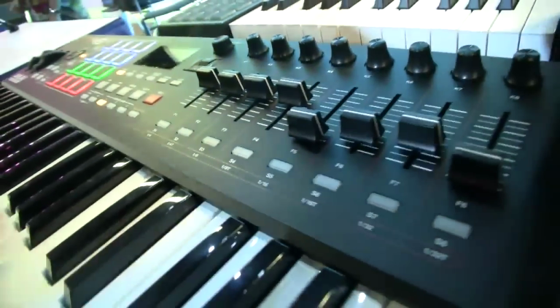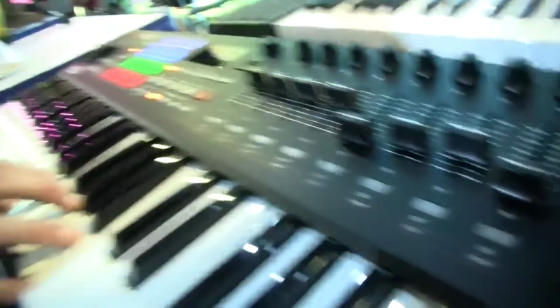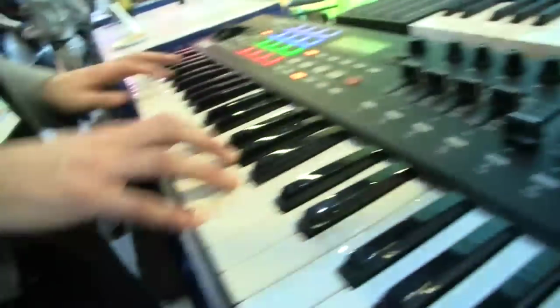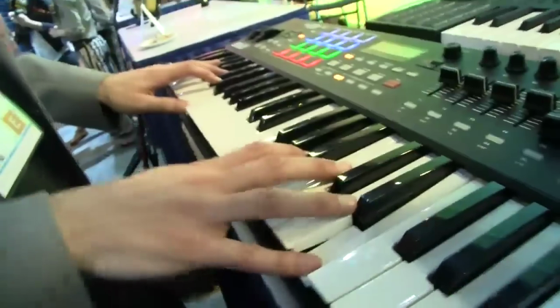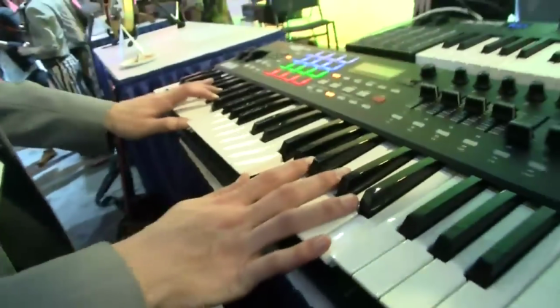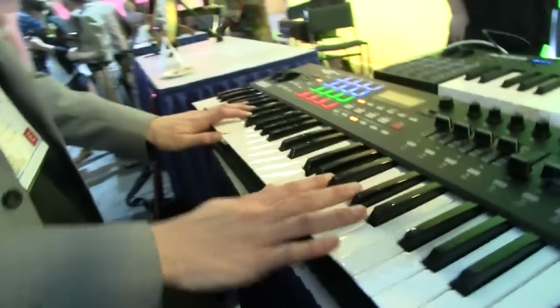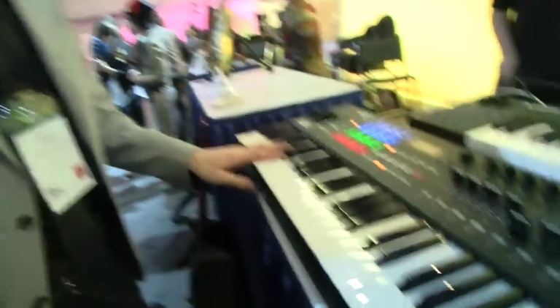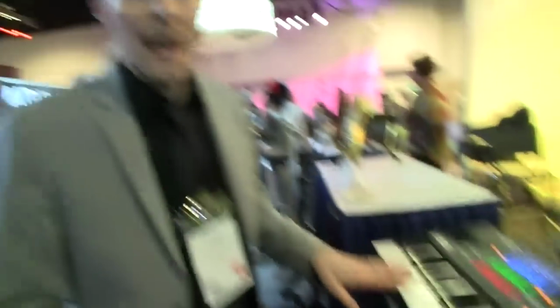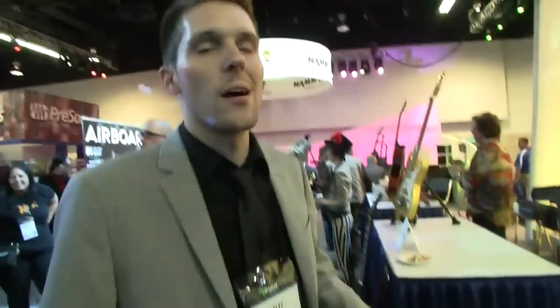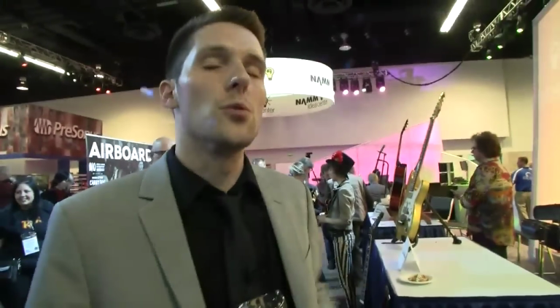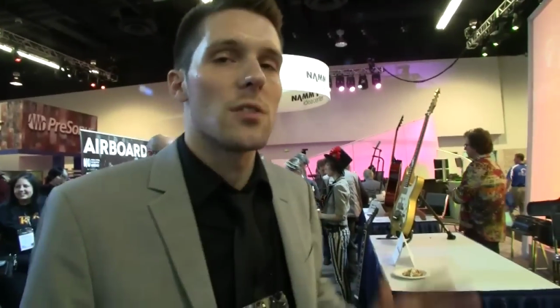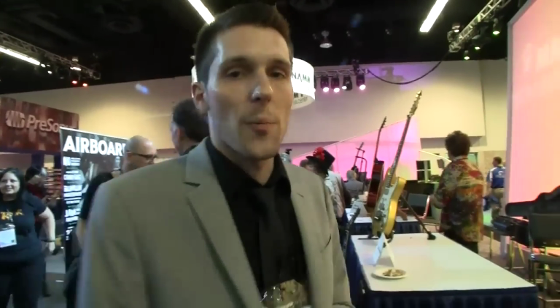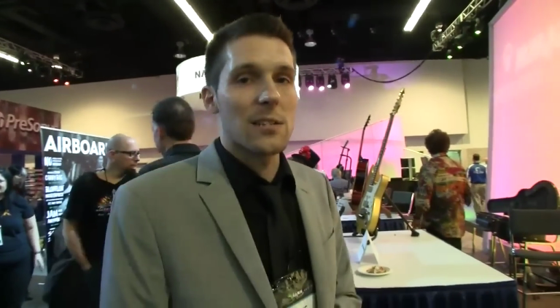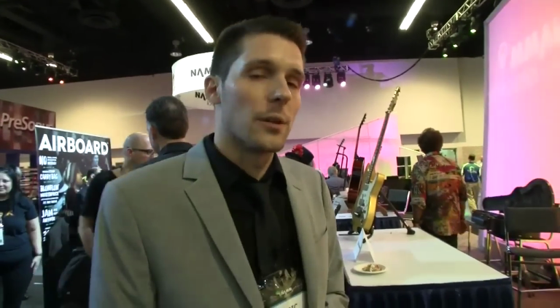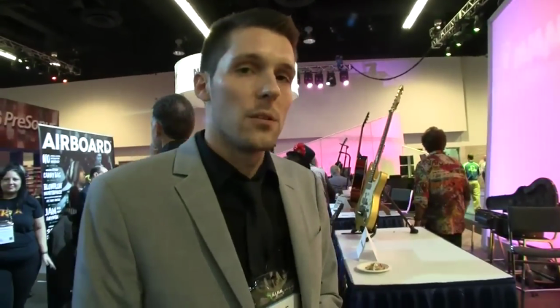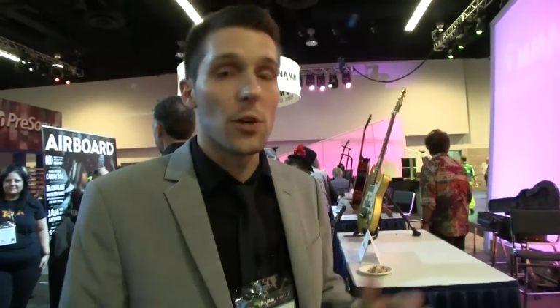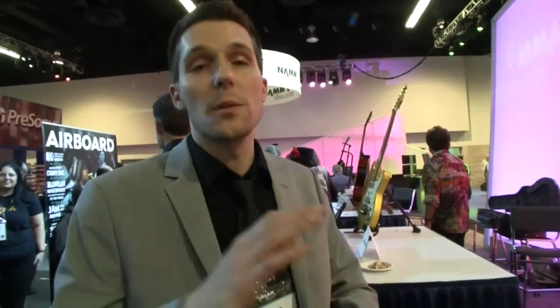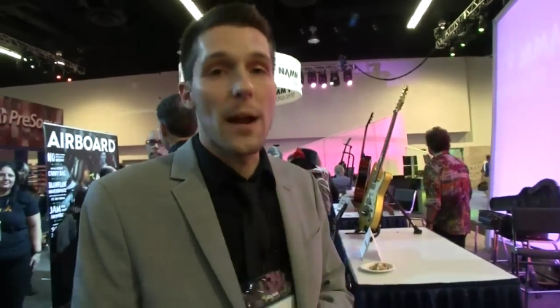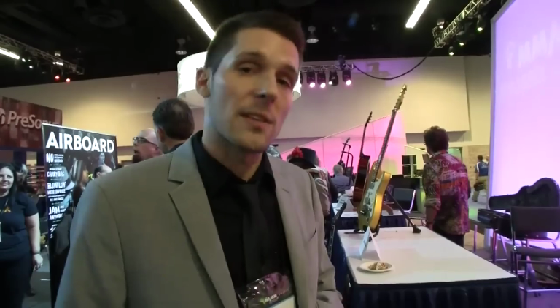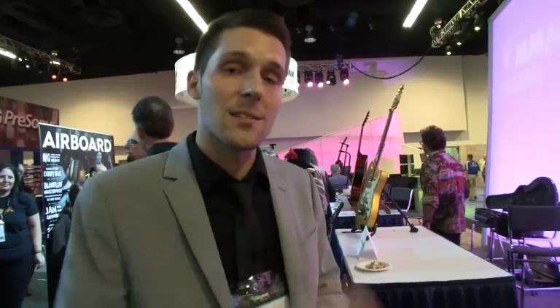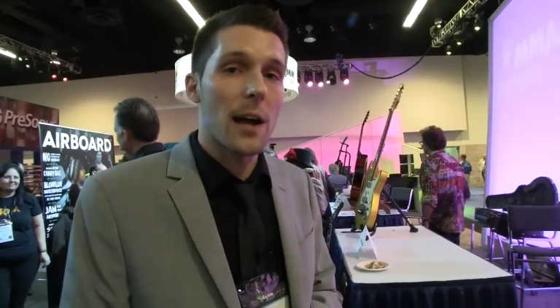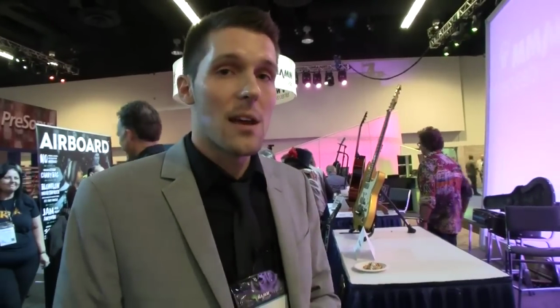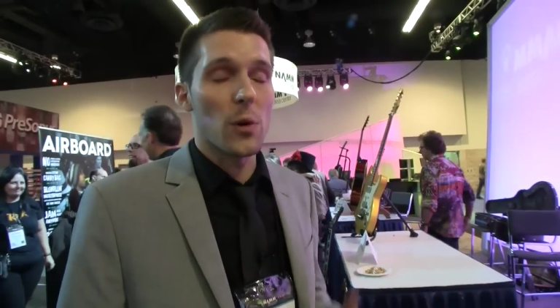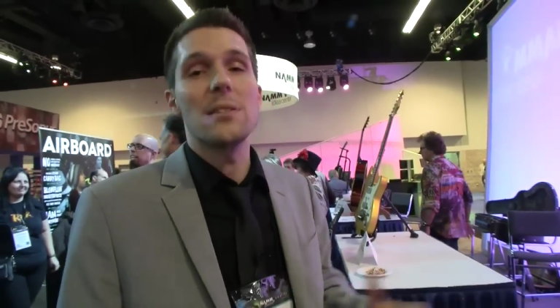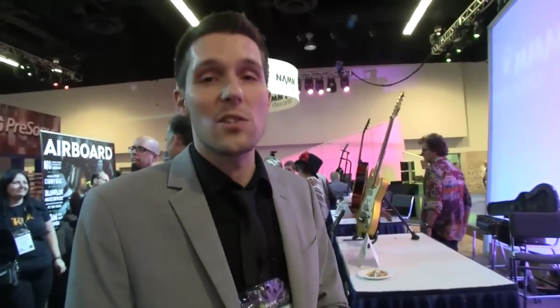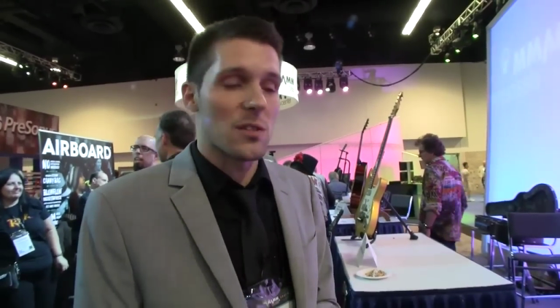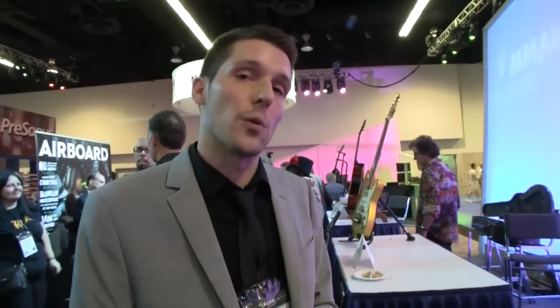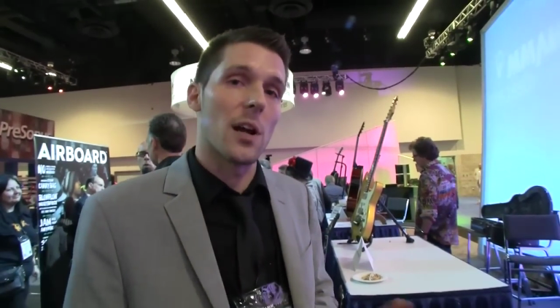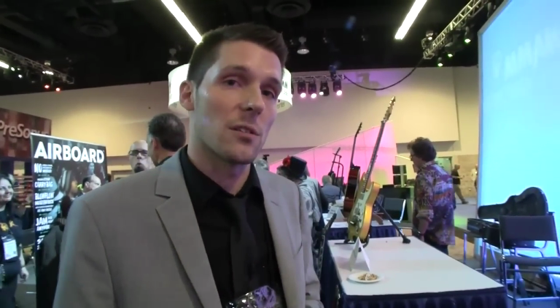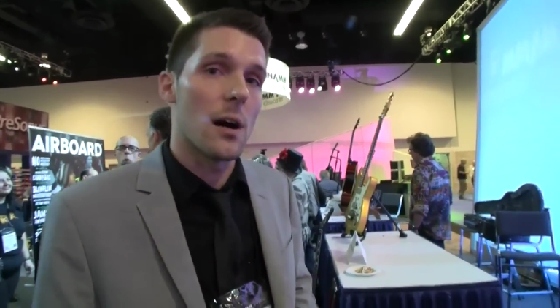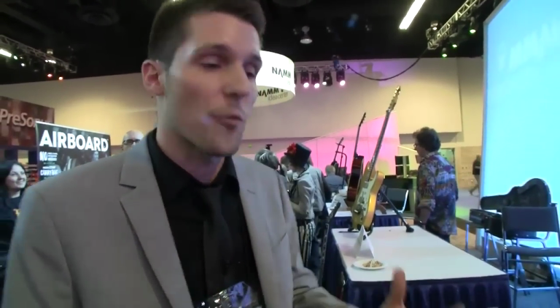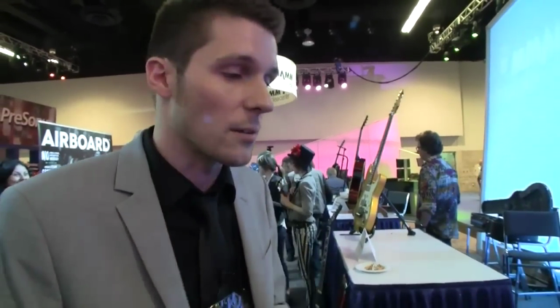Semi-weighted keys, and even better, we have a huge software package that's included. You get virtual instruments from Air Music Tech, Sonovox, and of course MPC Essentials, which is a great groove production software title.